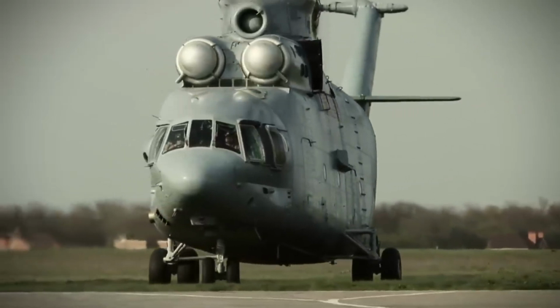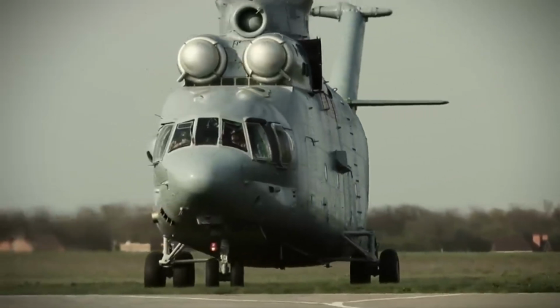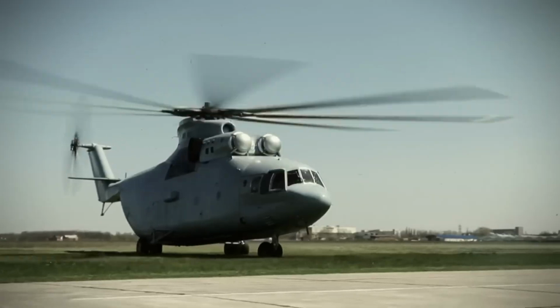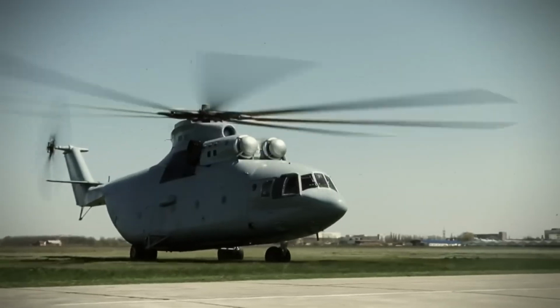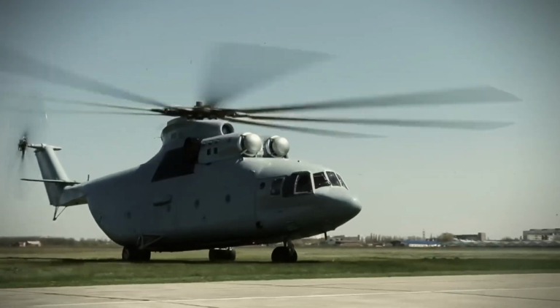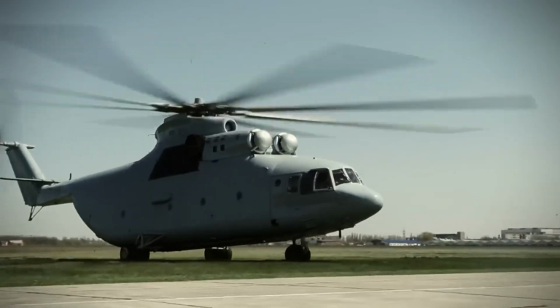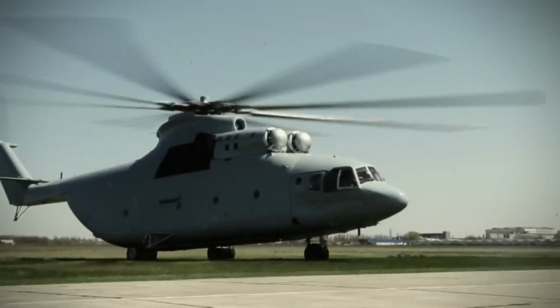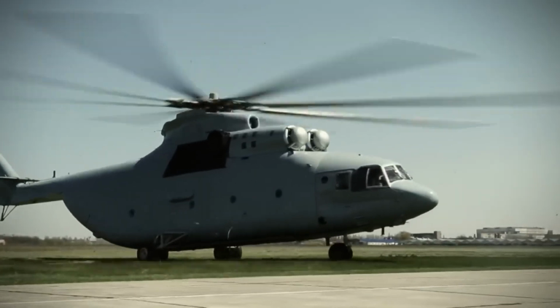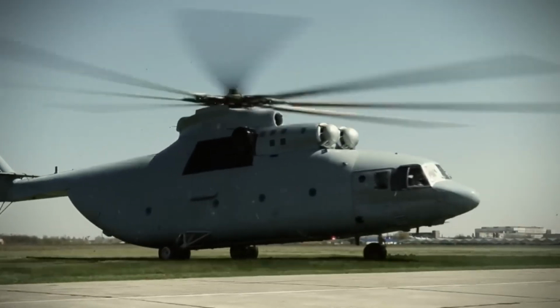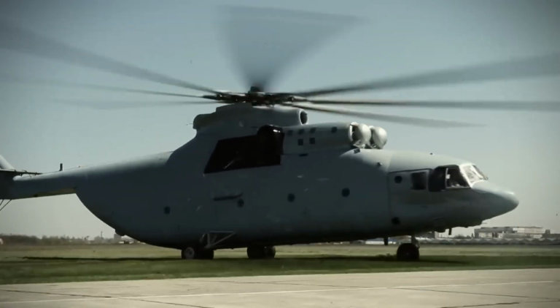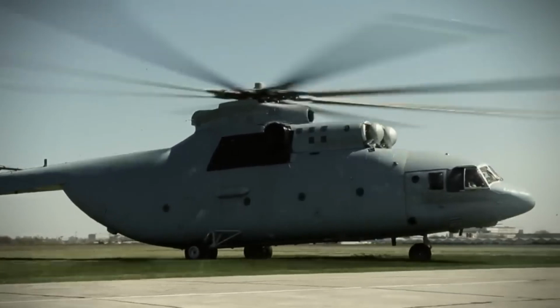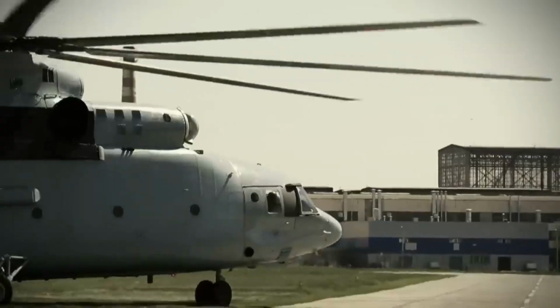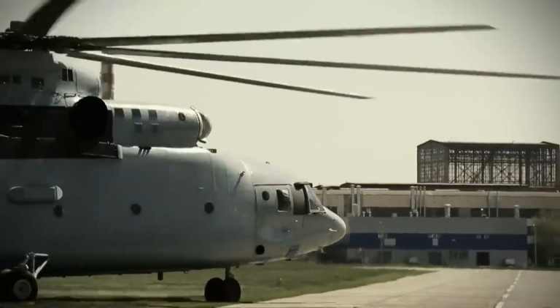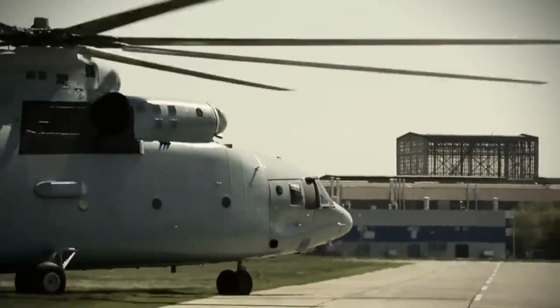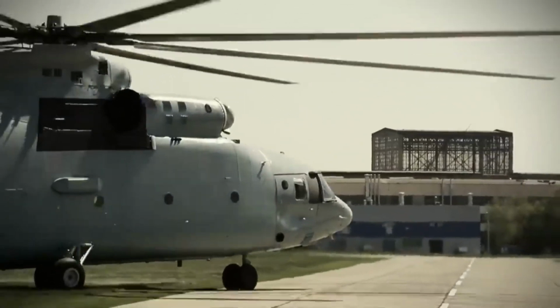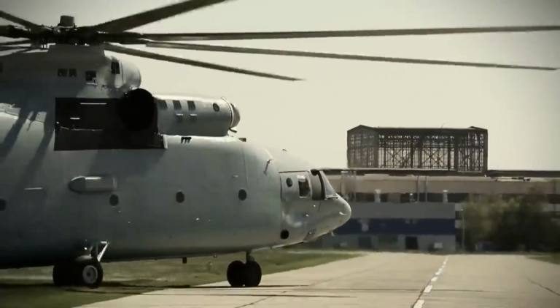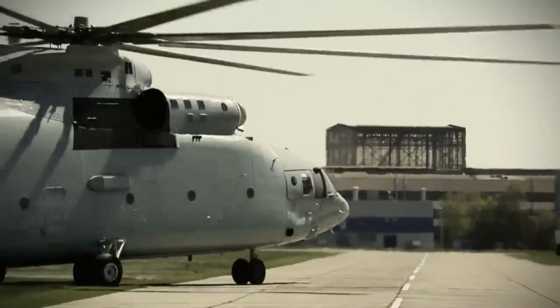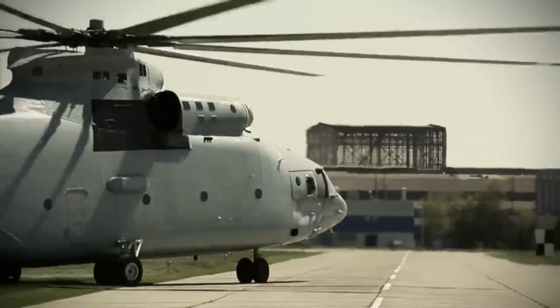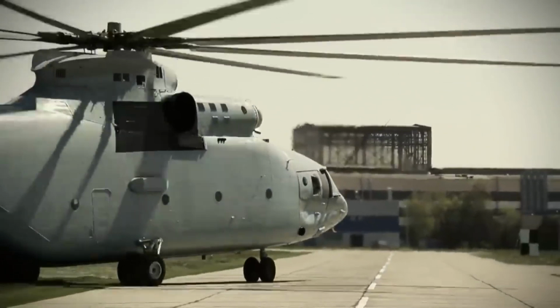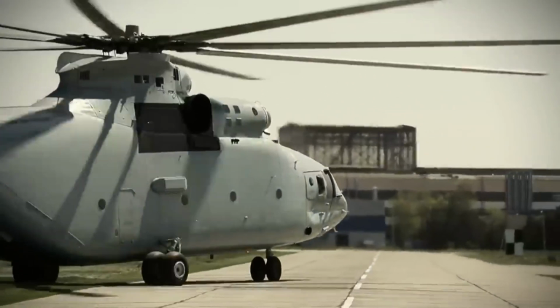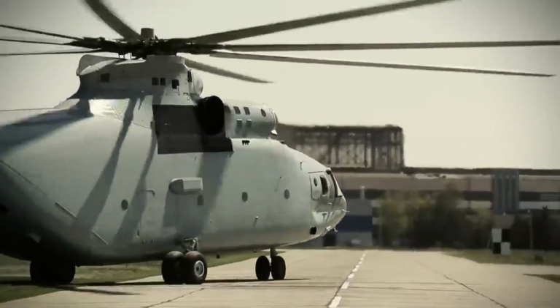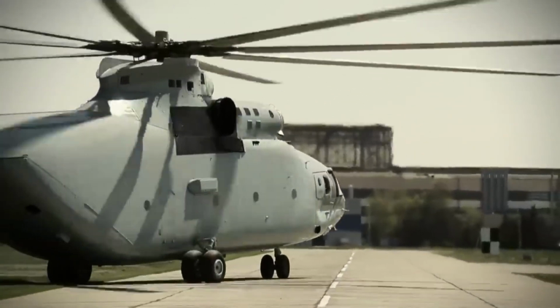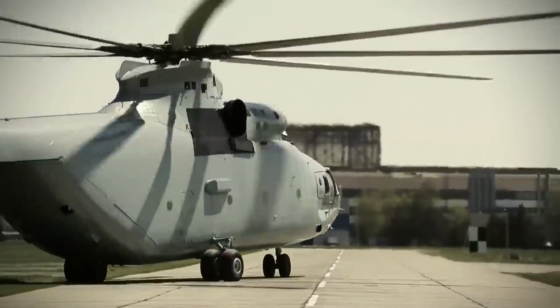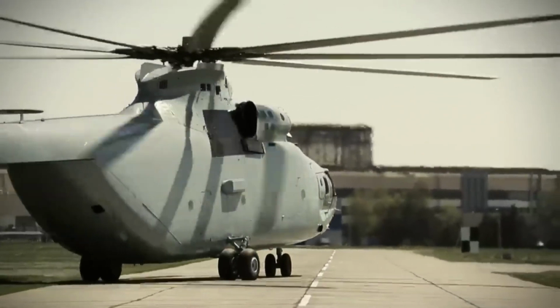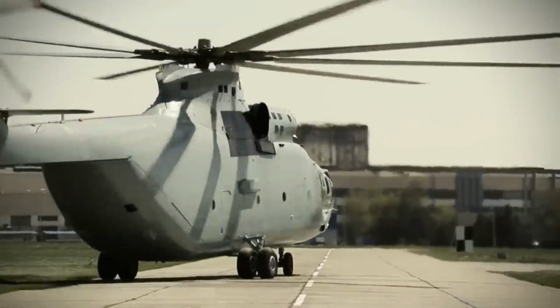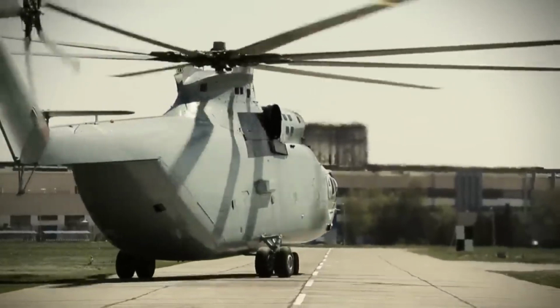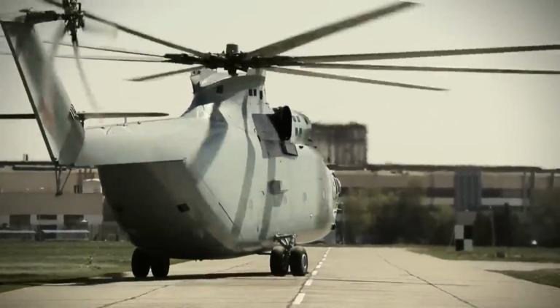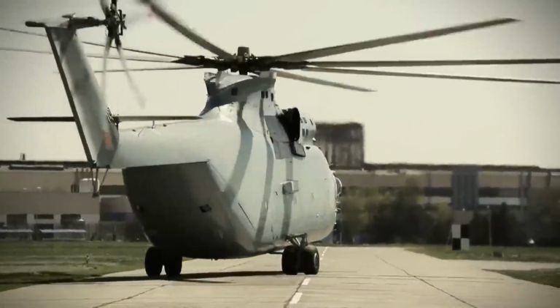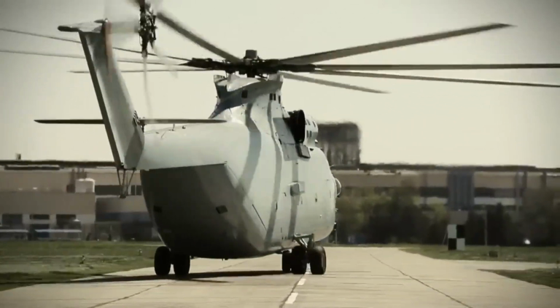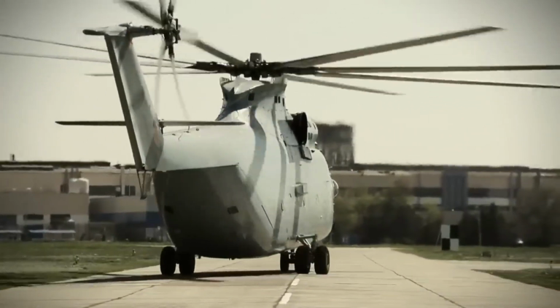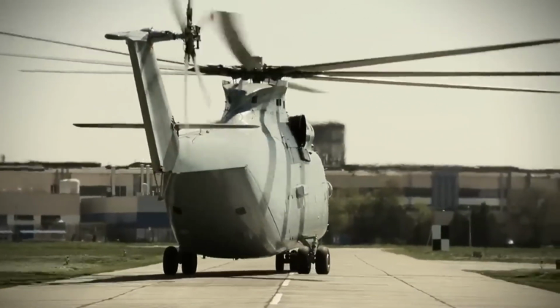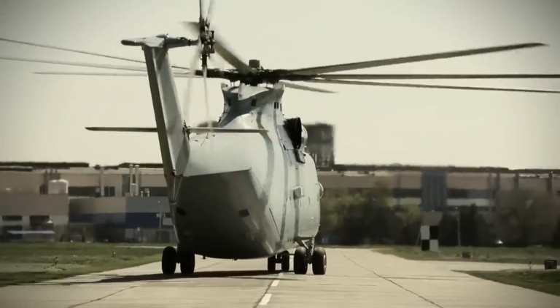It features a length of 40 meters and an 8-blade main rotor spanning 32 meters. It boasts a maximum cargo weight of 20,000 kilograms, equivalent to the payload of a military C-130 Hercules aircraft.